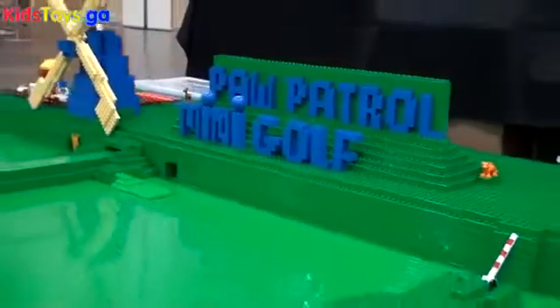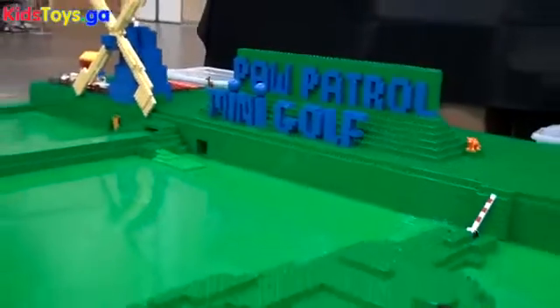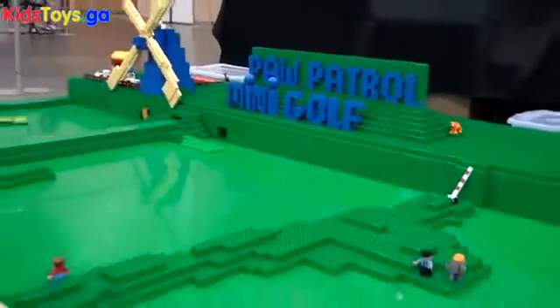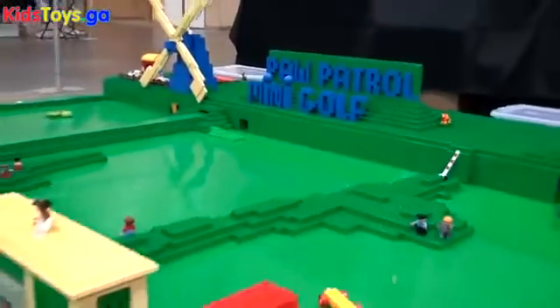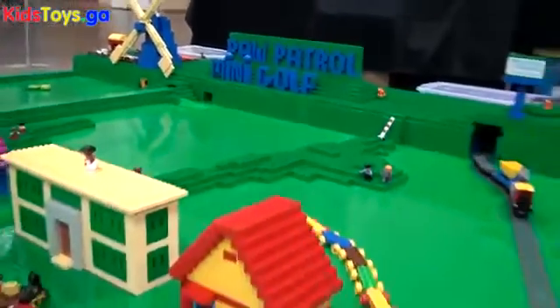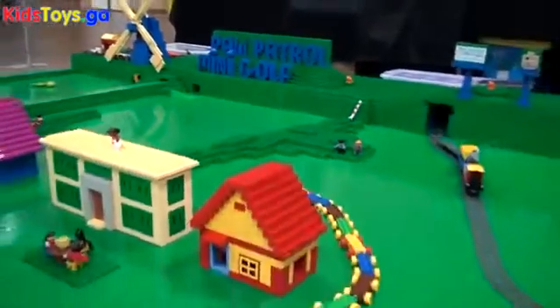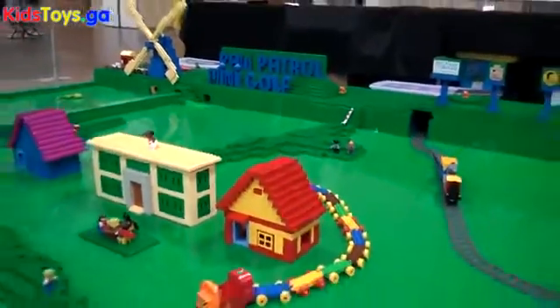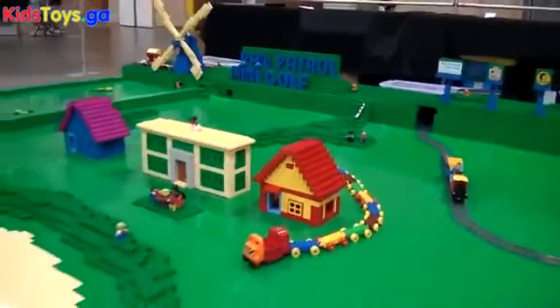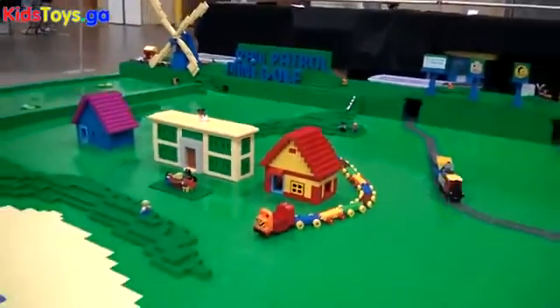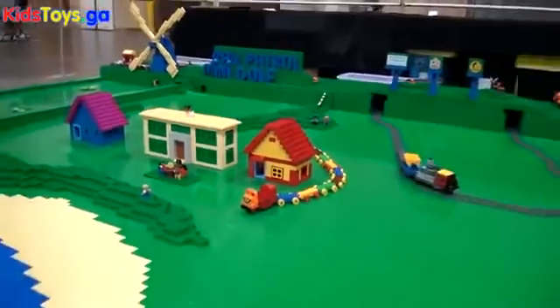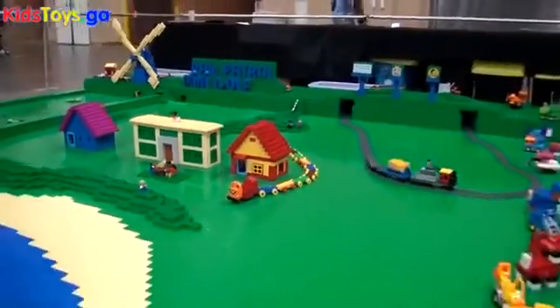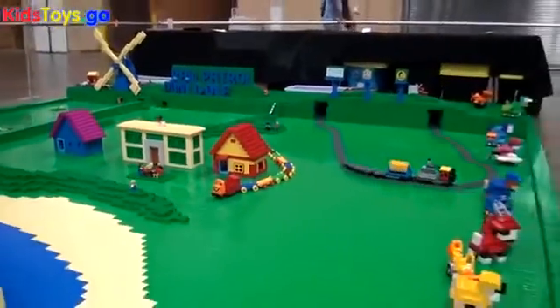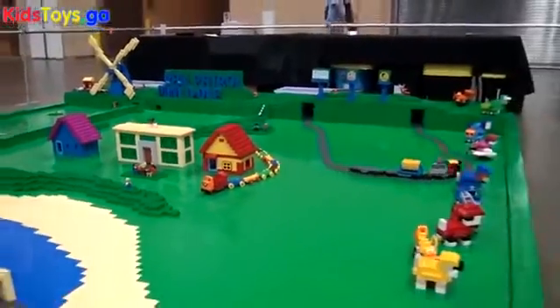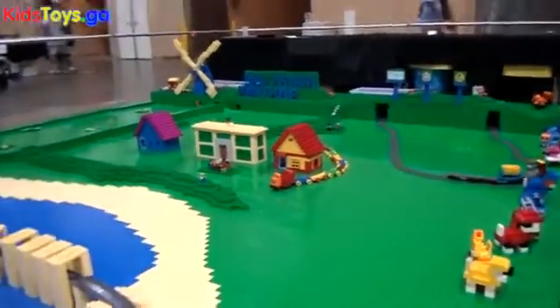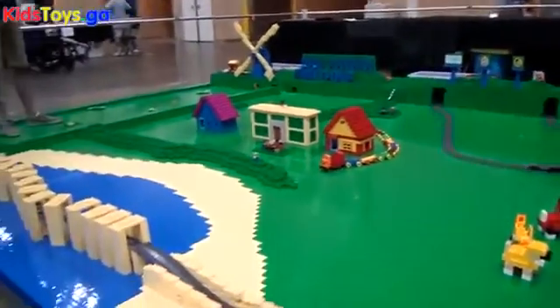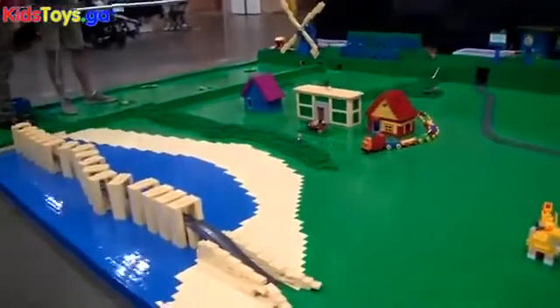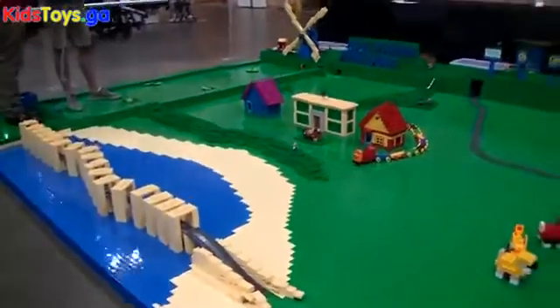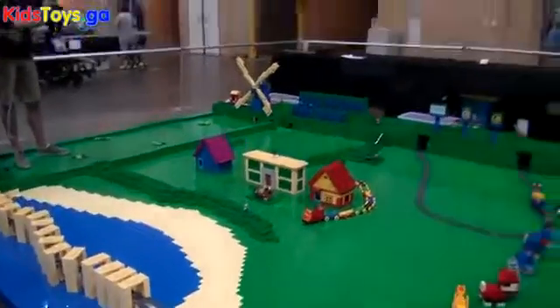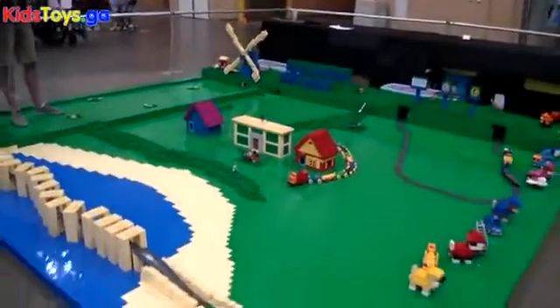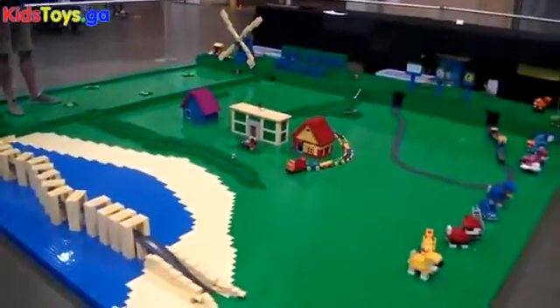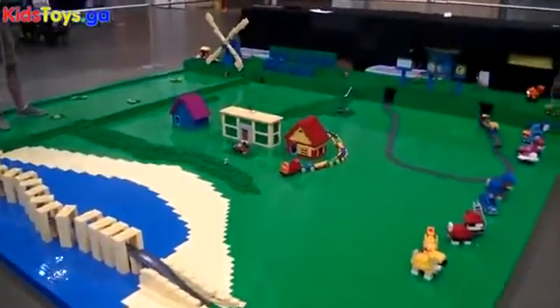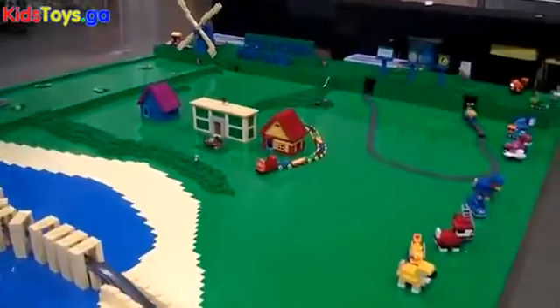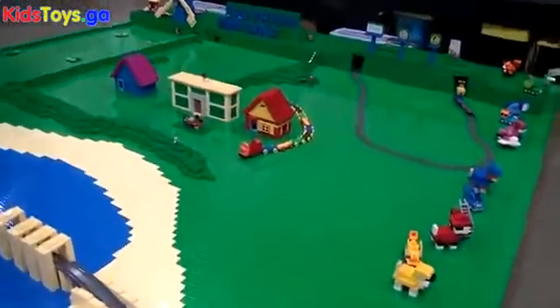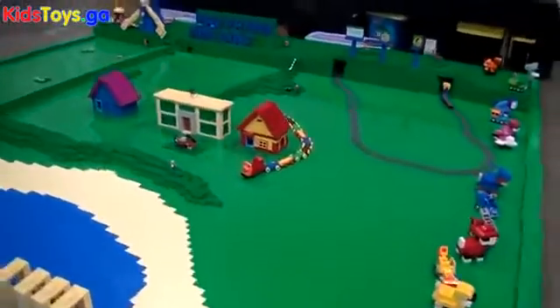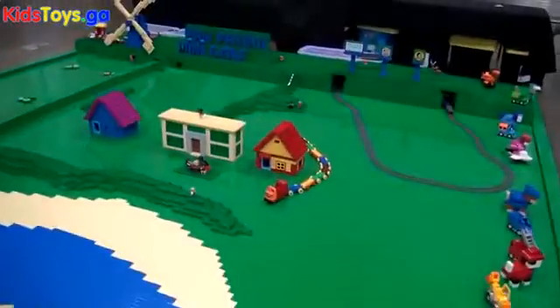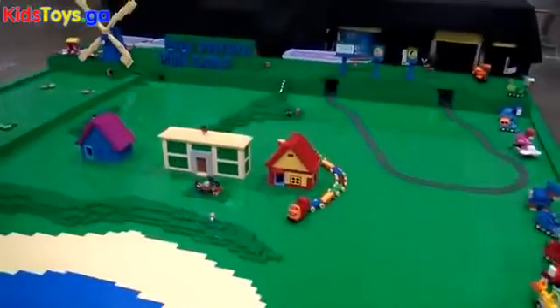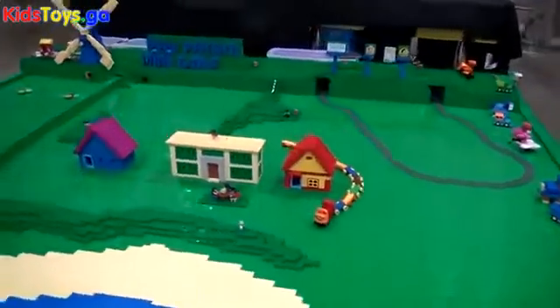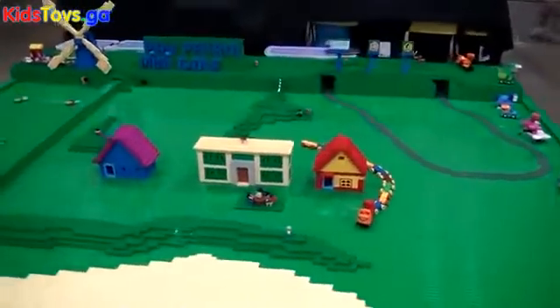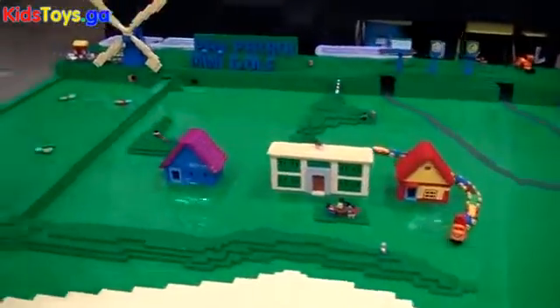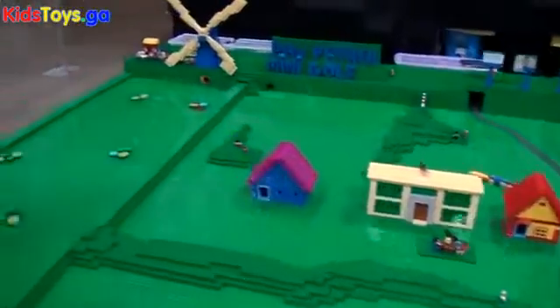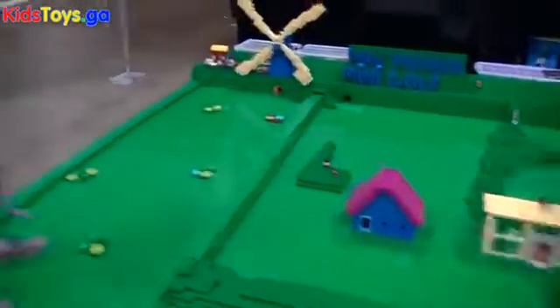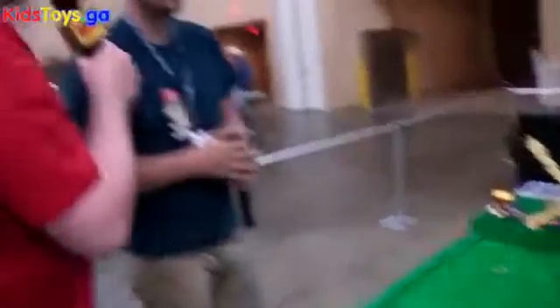What is this? This is a Duplo miniature golf course. It's a Paw Patrol Adventure Bay mini putt course that I themed after my son's favorite TV show. That is awesome. And this is made with primarily Duplo, right?